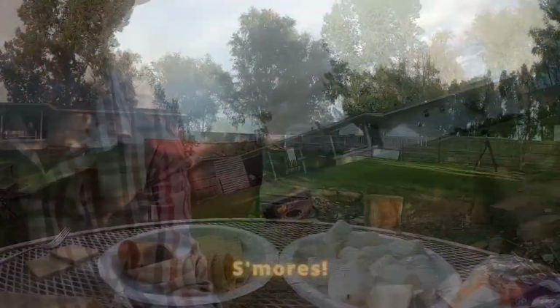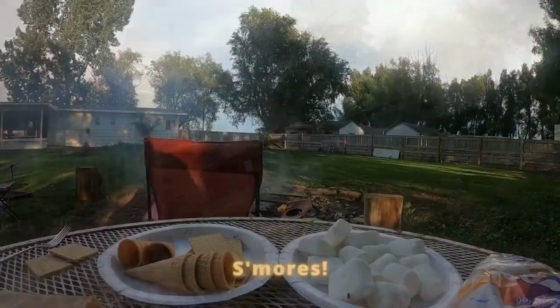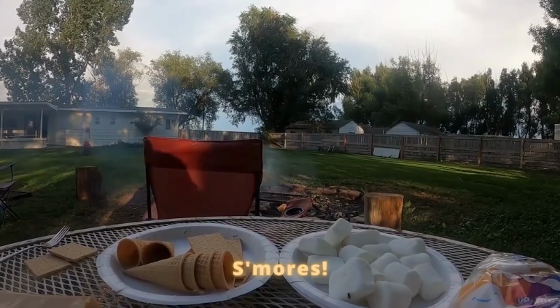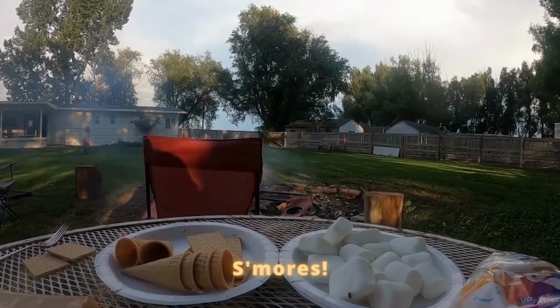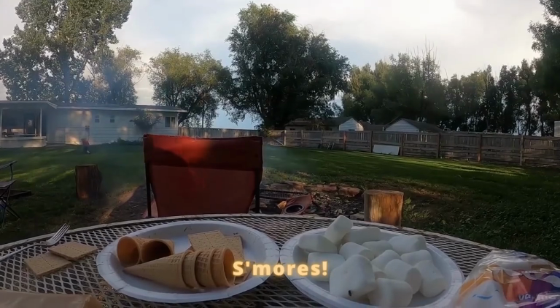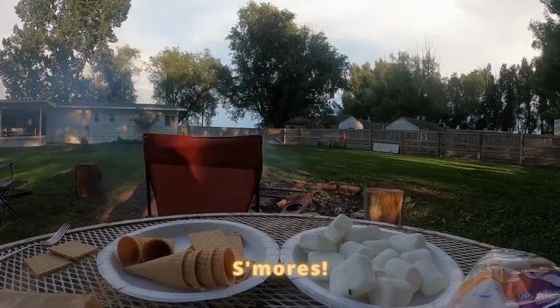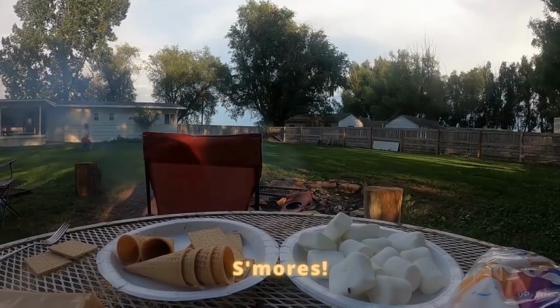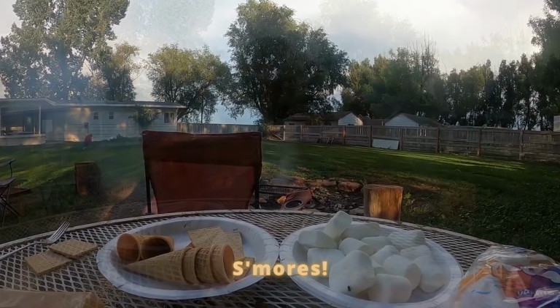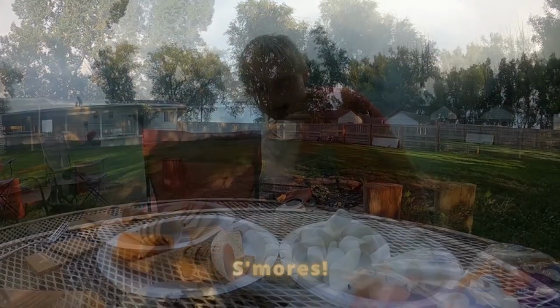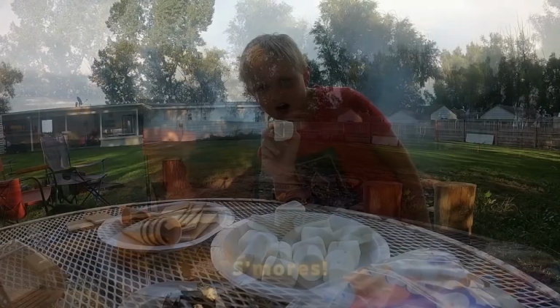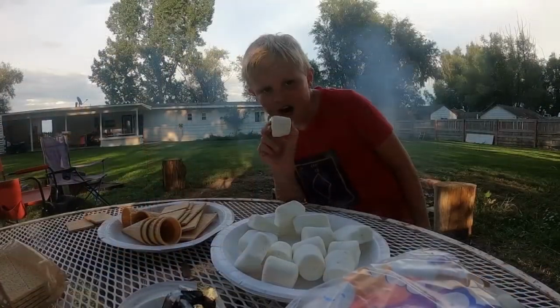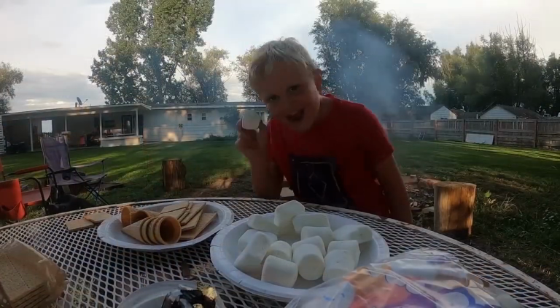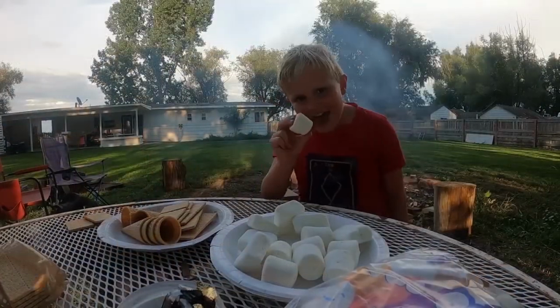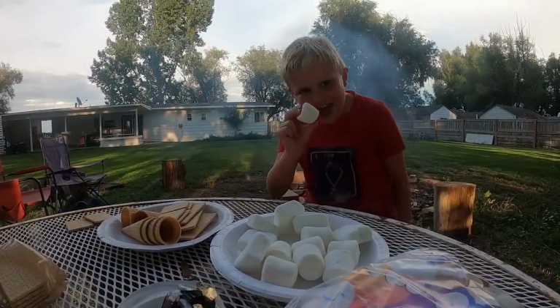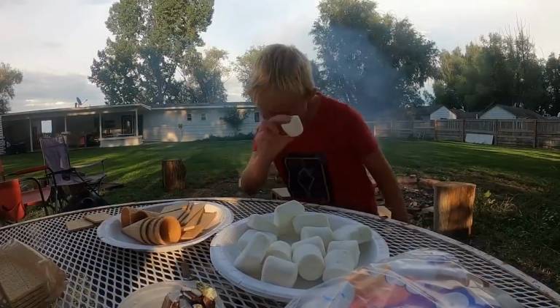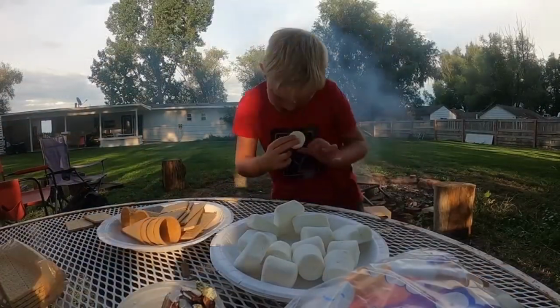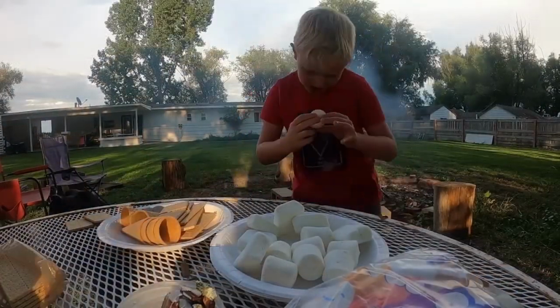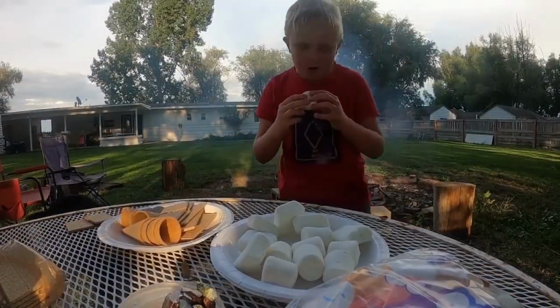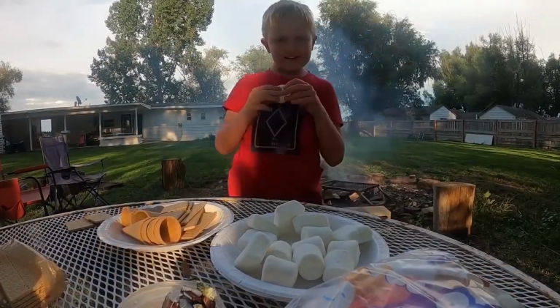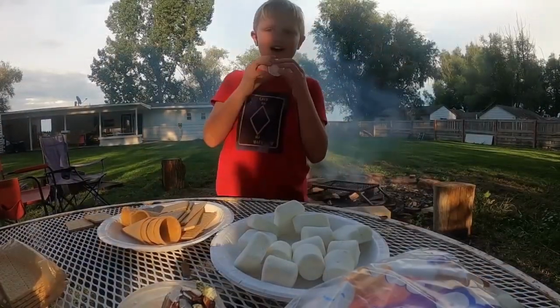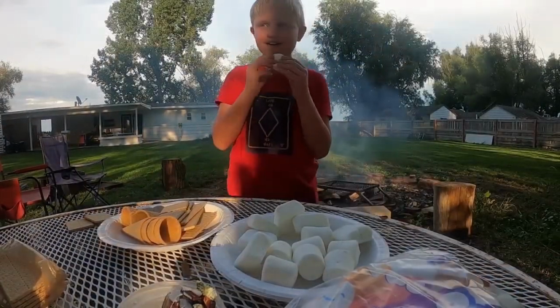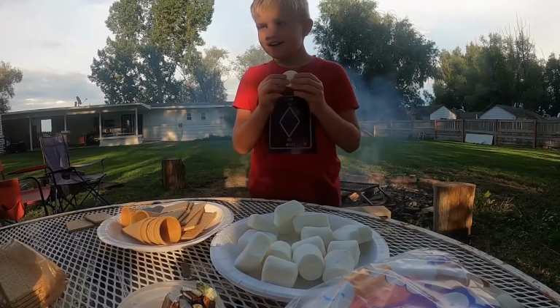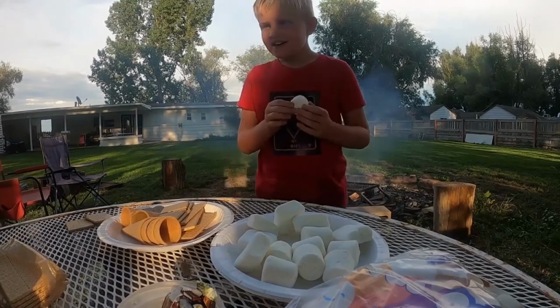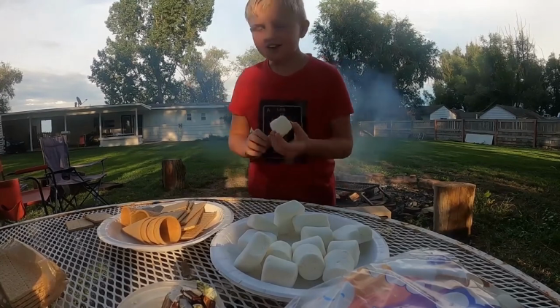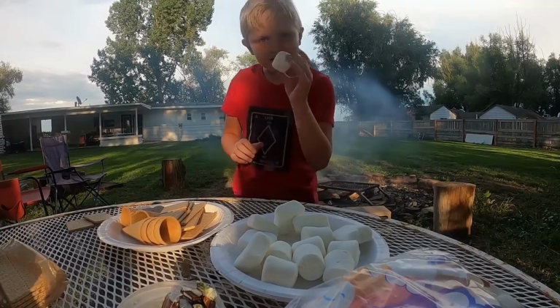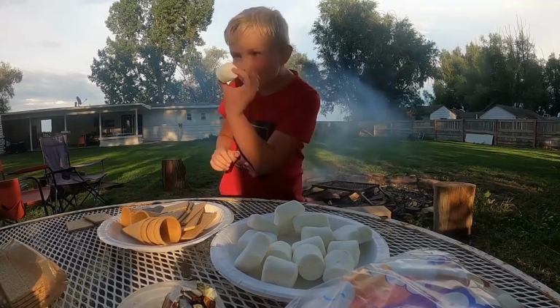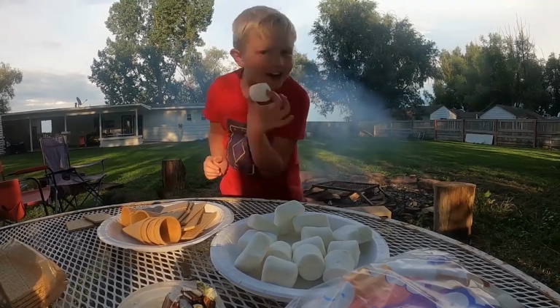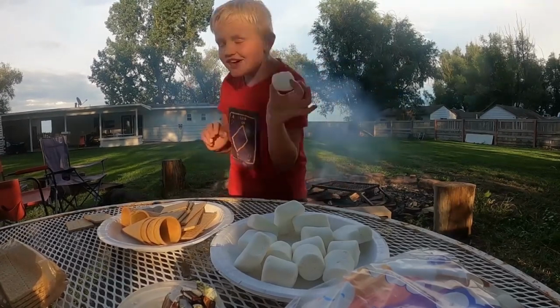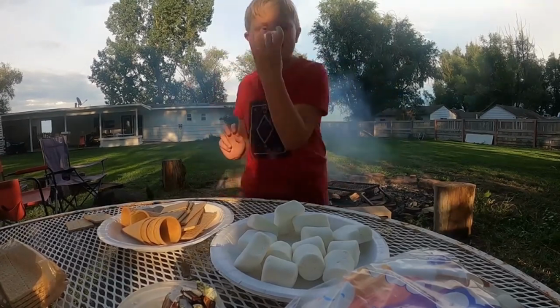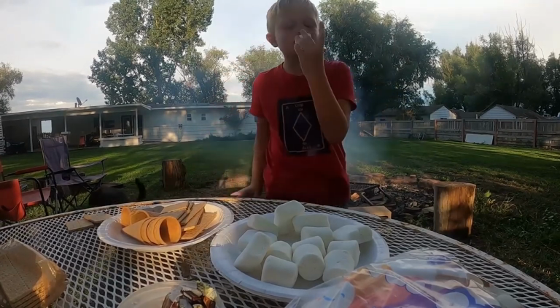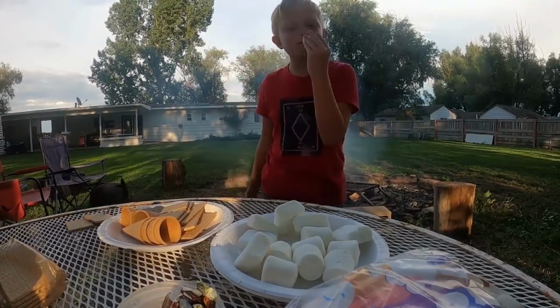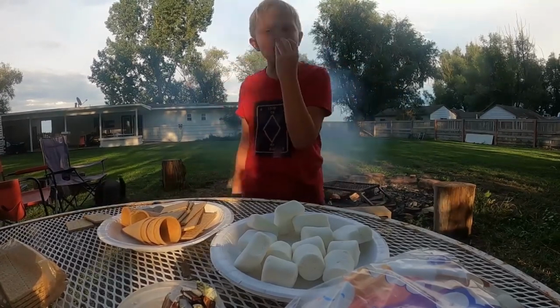Let's make us some s'mores. Yes! We are s'moring now. You guys got to try this, it's going to be better.